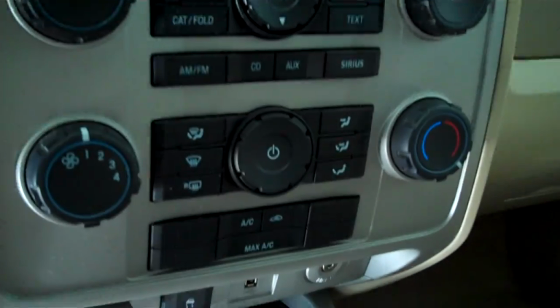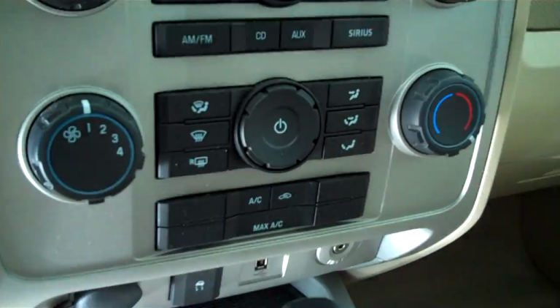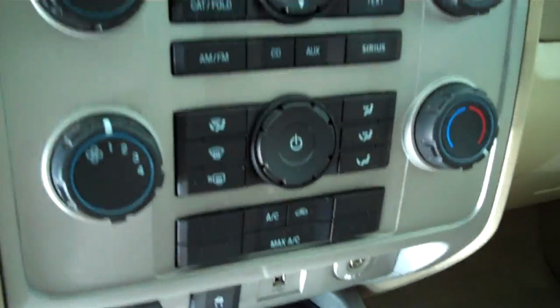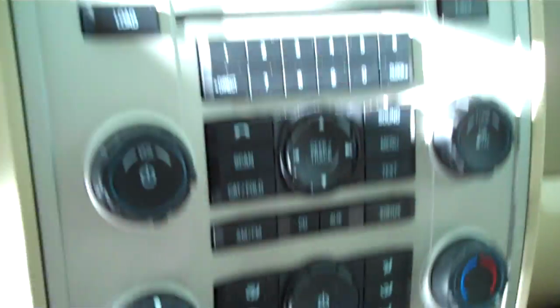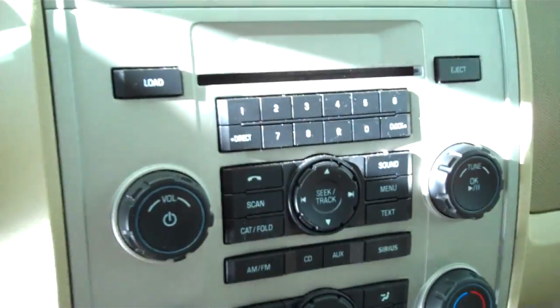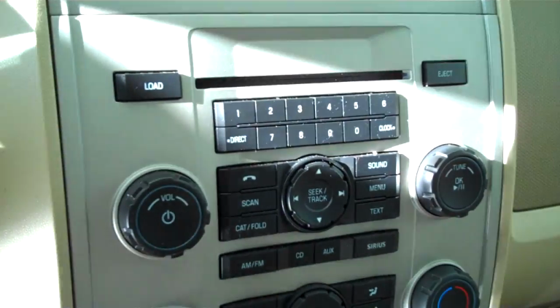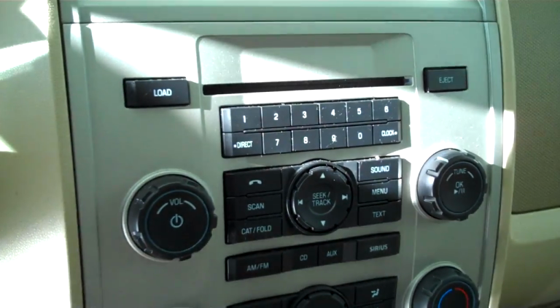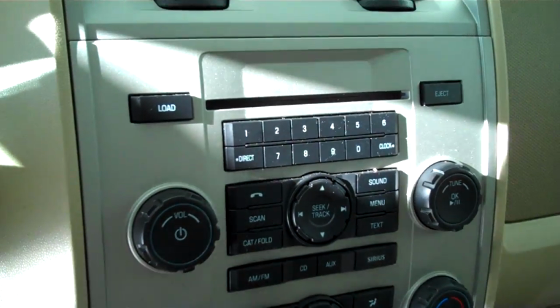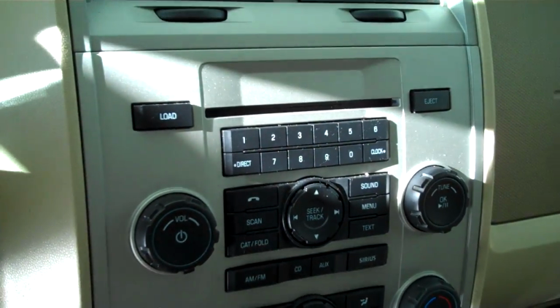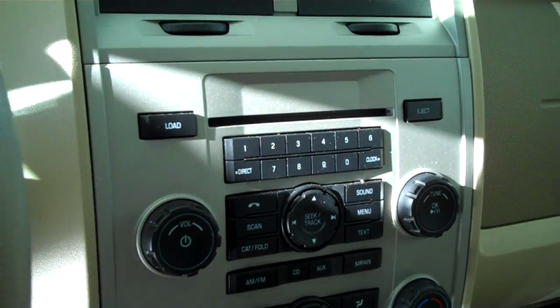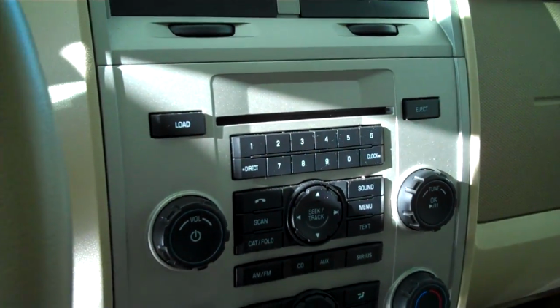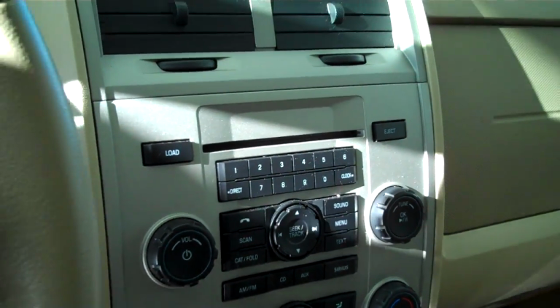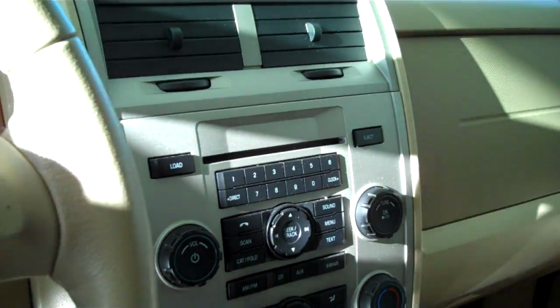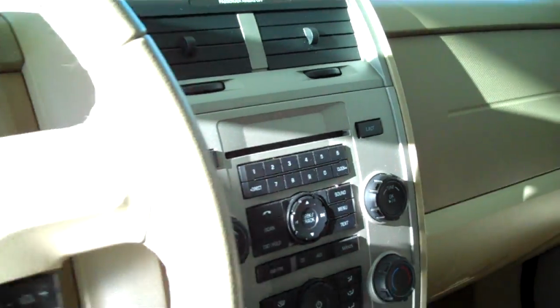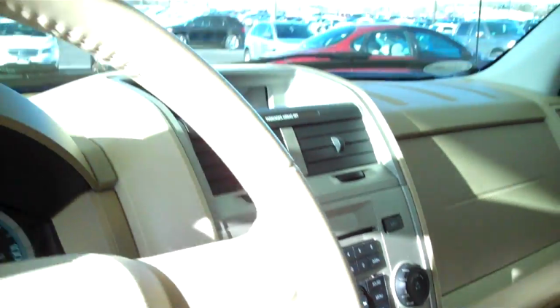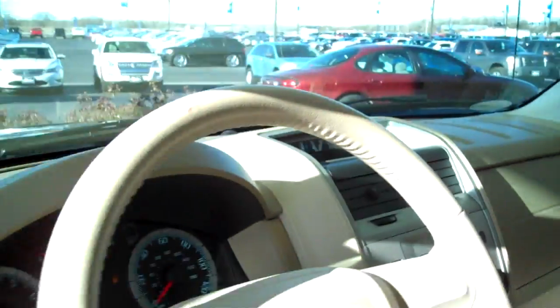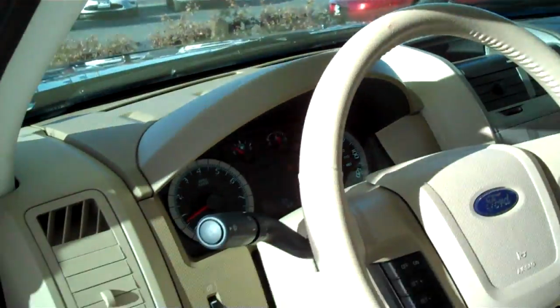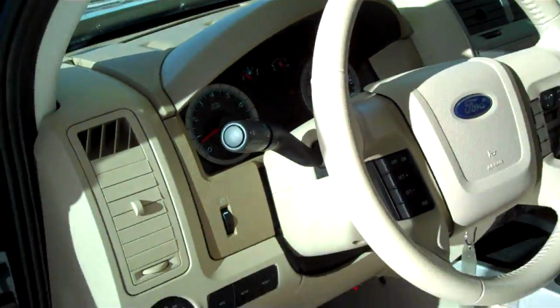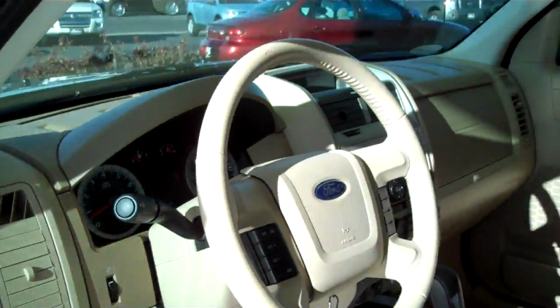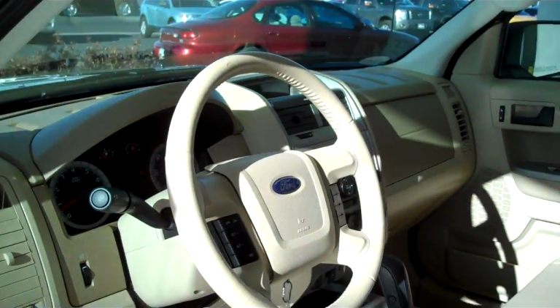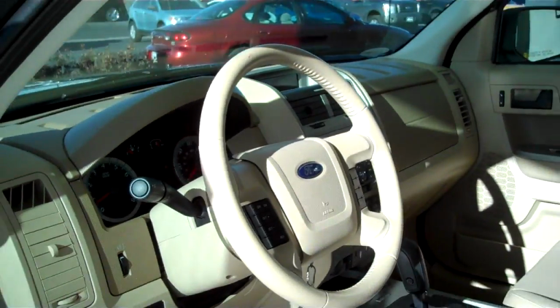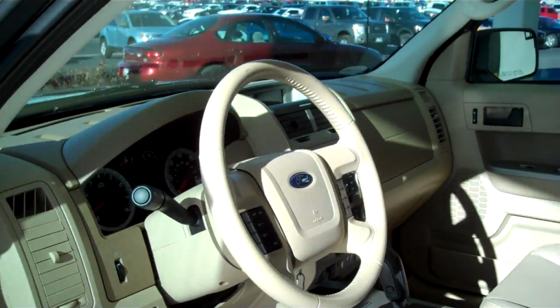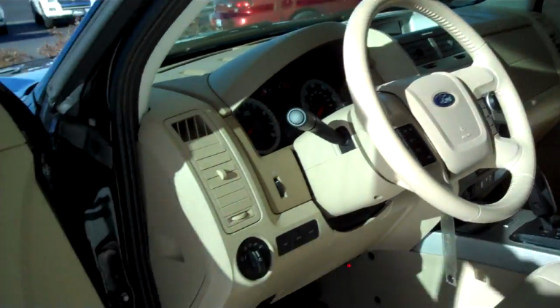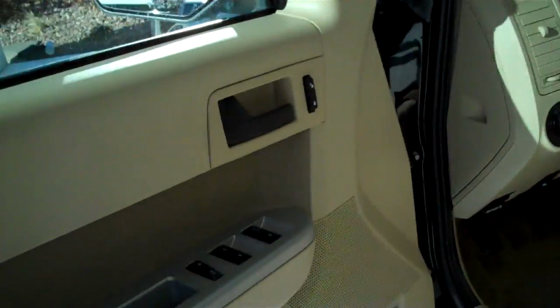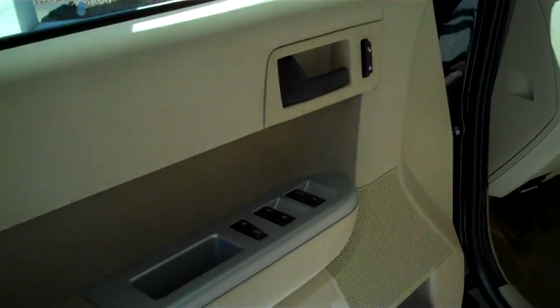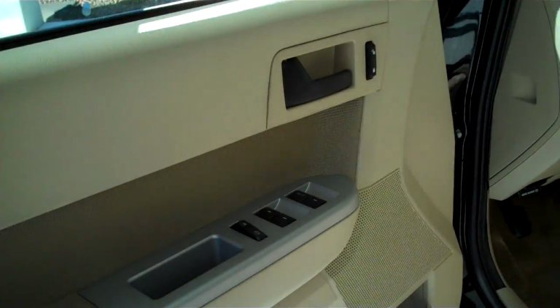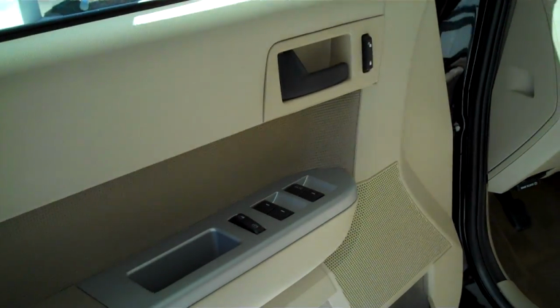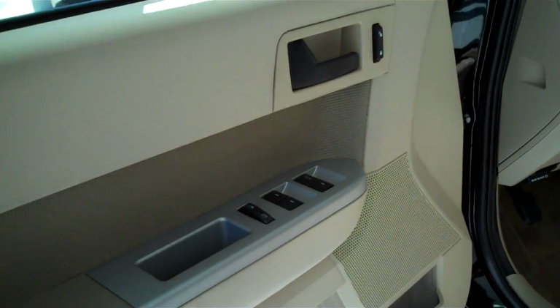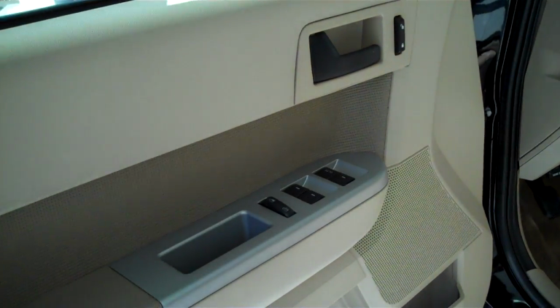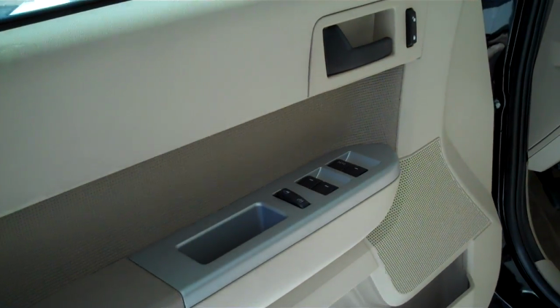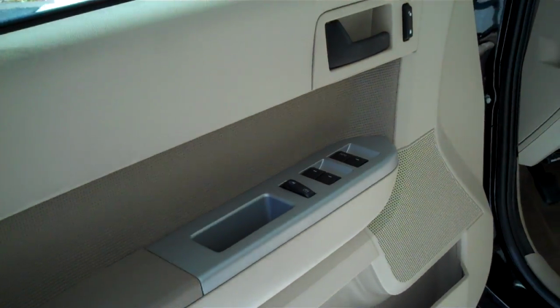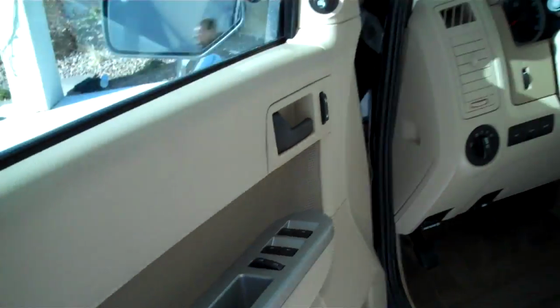Ice cold AC, AM FM, satellite CD, MP3 player, power steering, tilt and cruise, power windows, power locks, and keyless entry.